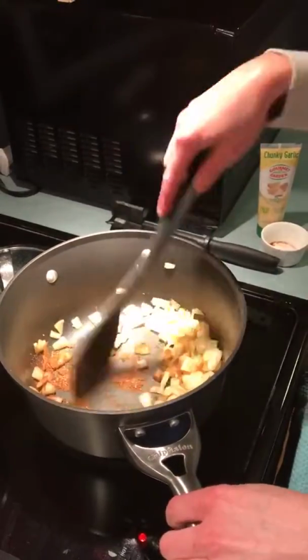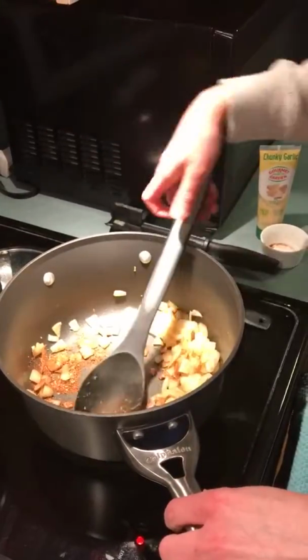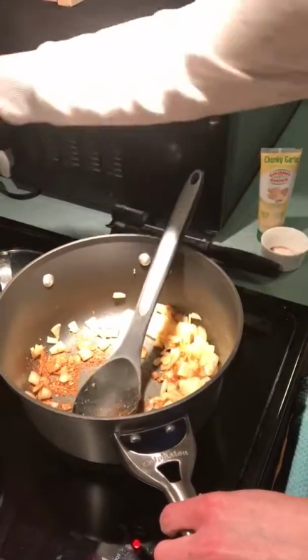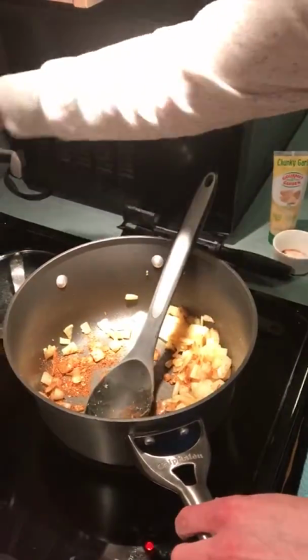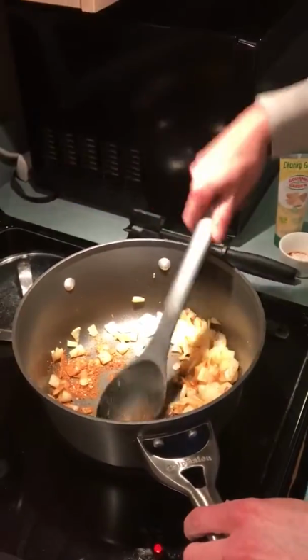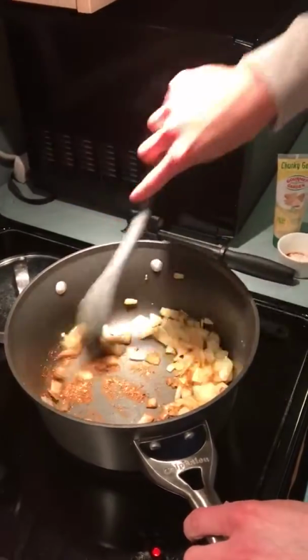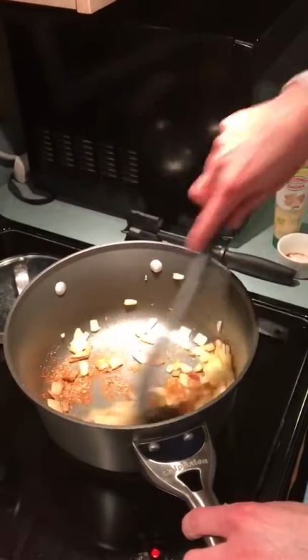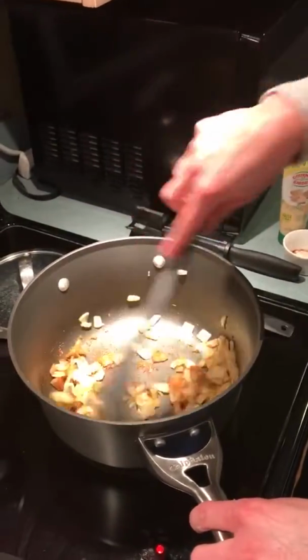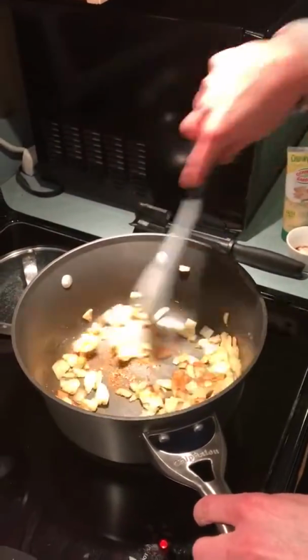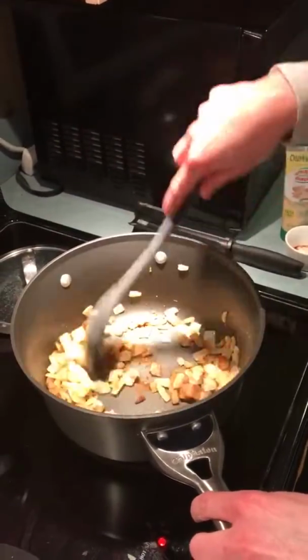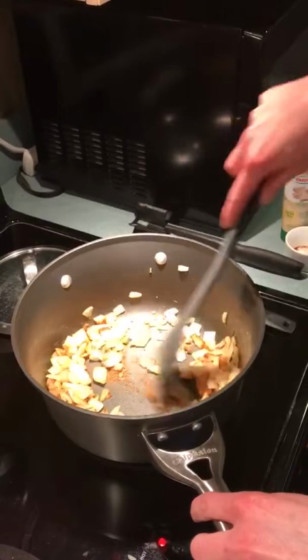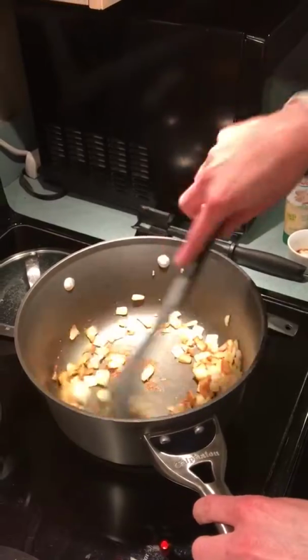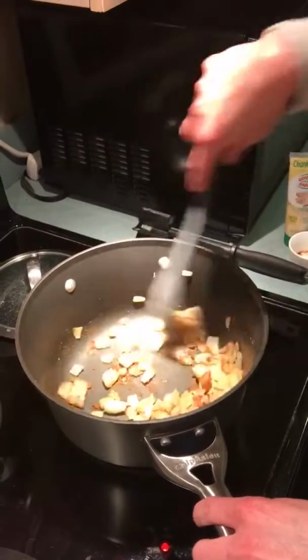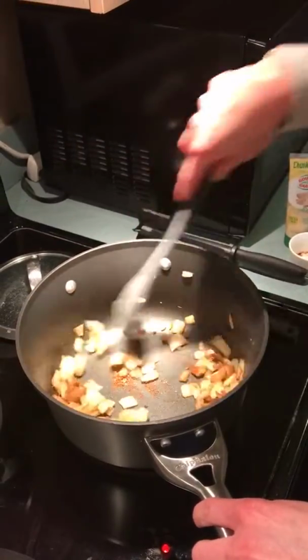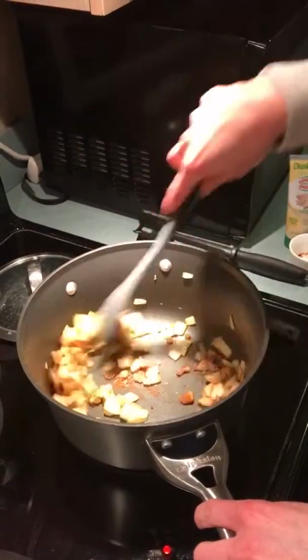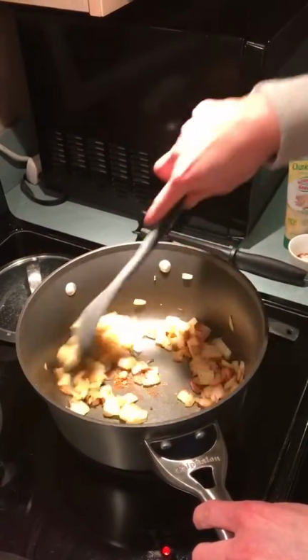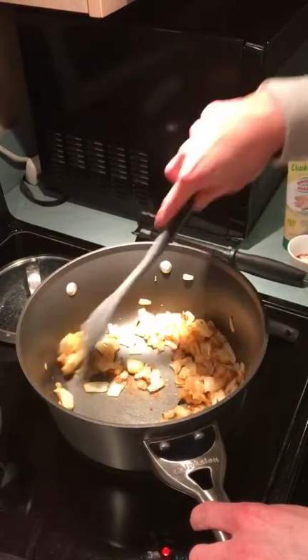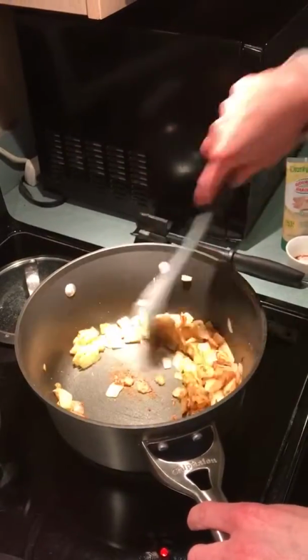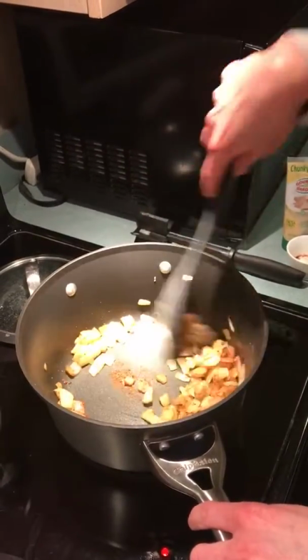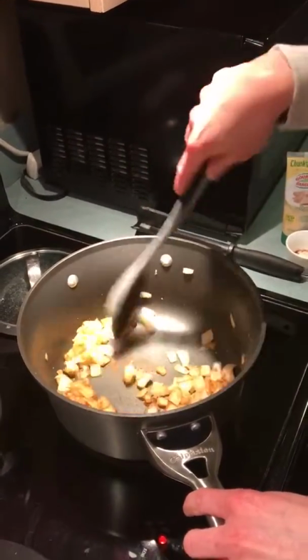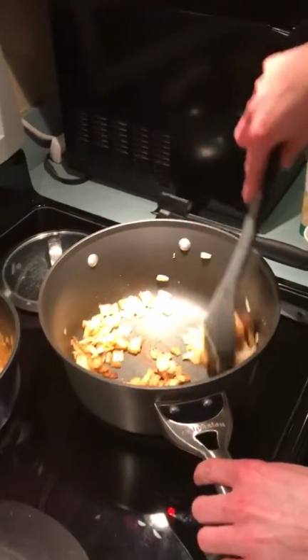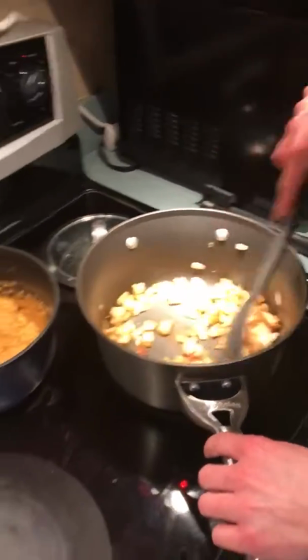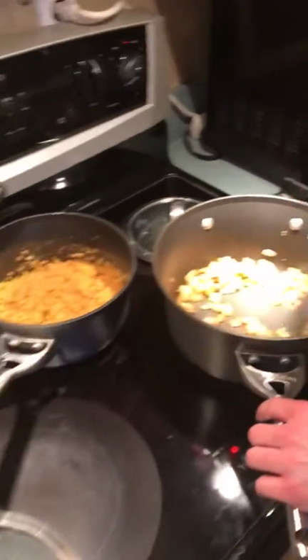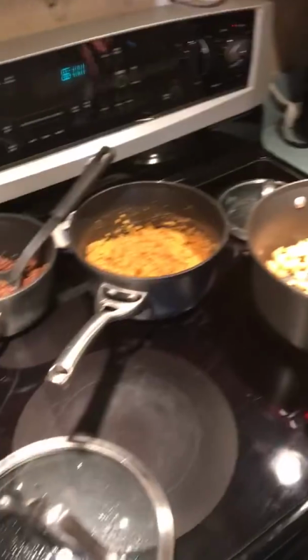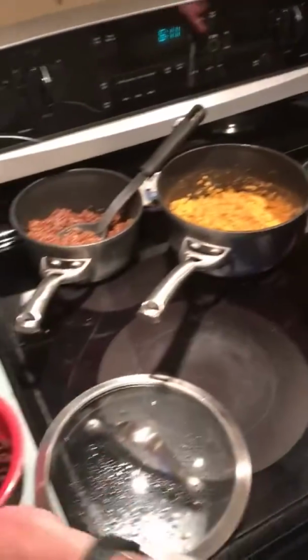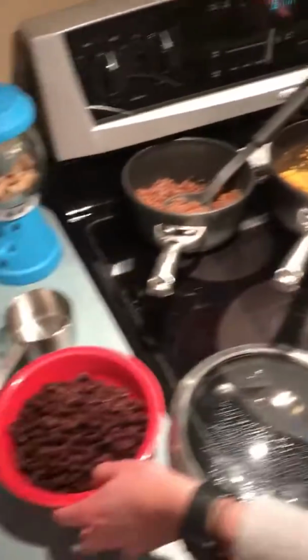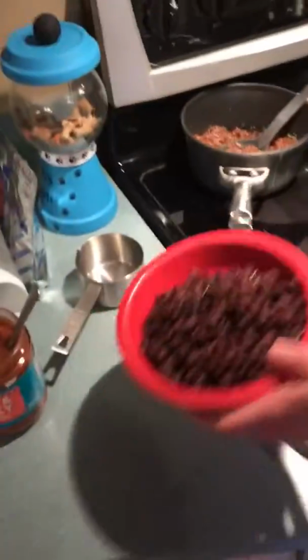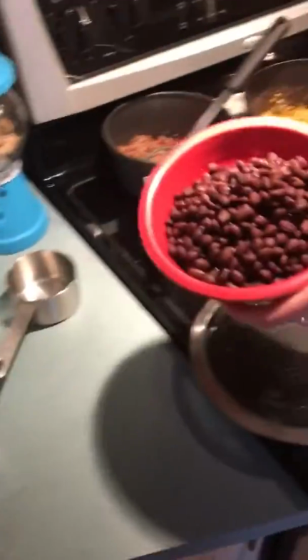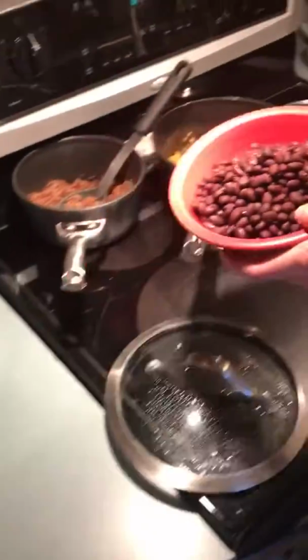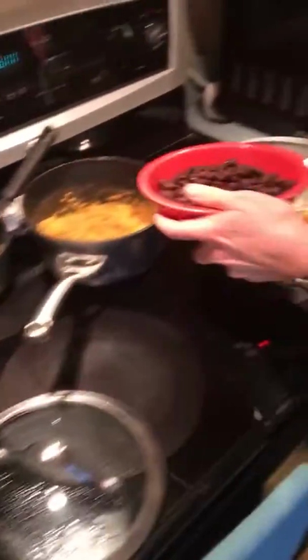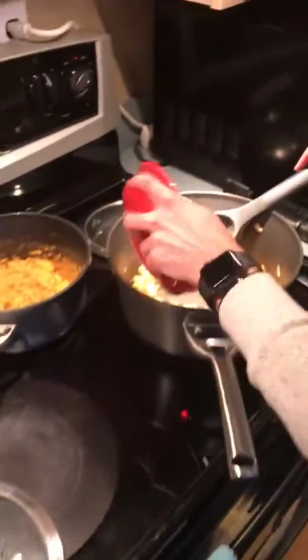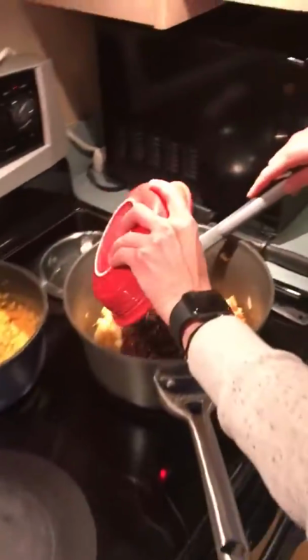Turn up my pan a little bit. Get those nice and coated. Next, to the mixture I'm going to add my black beans. It's an entire can of black beans going in.